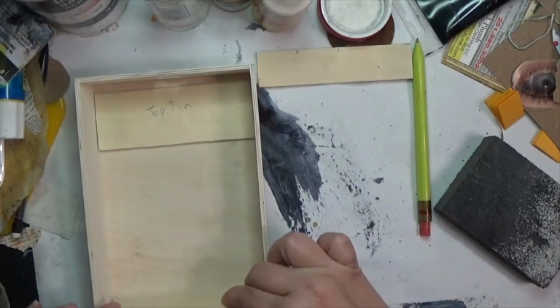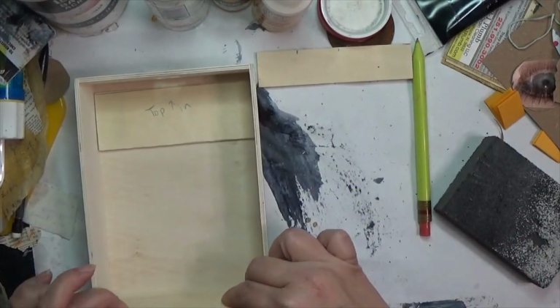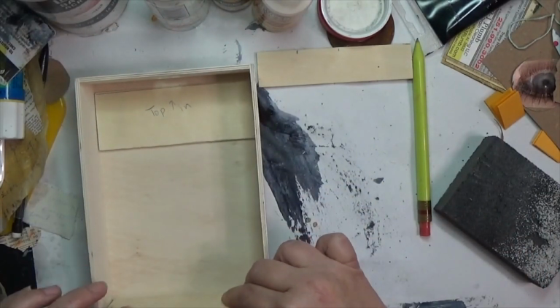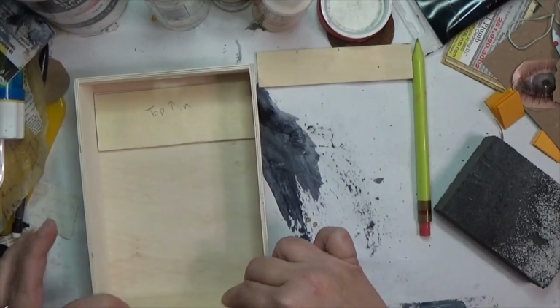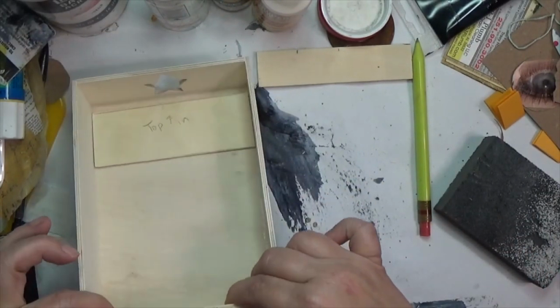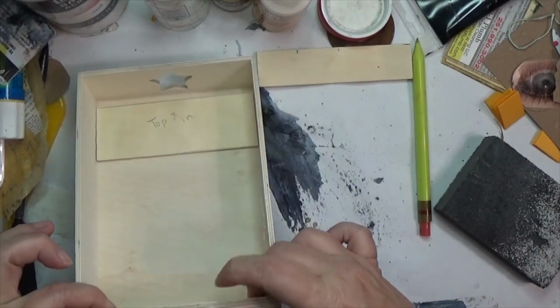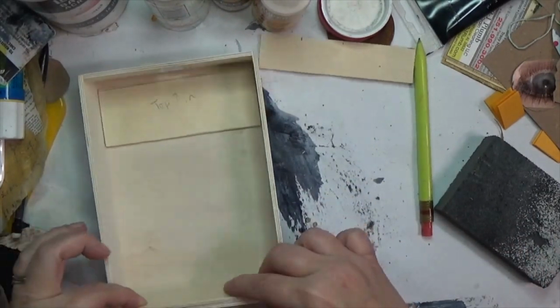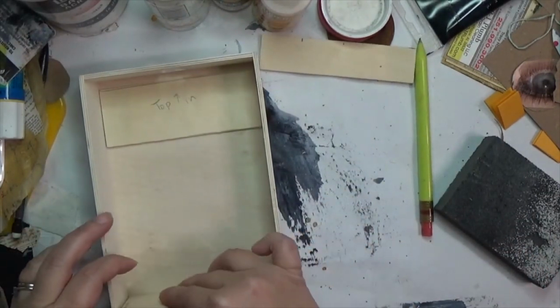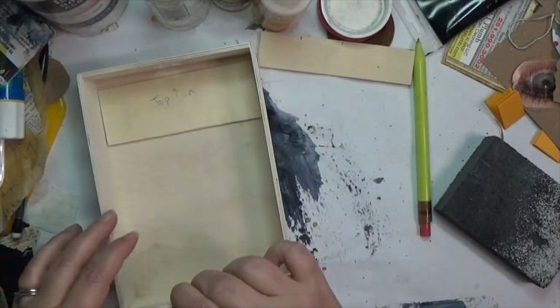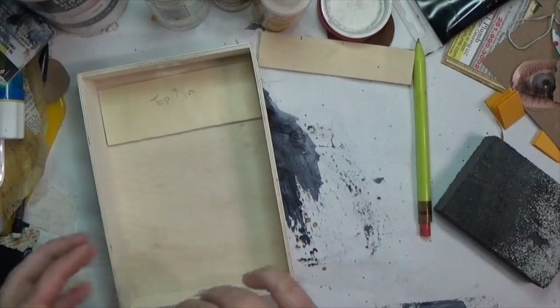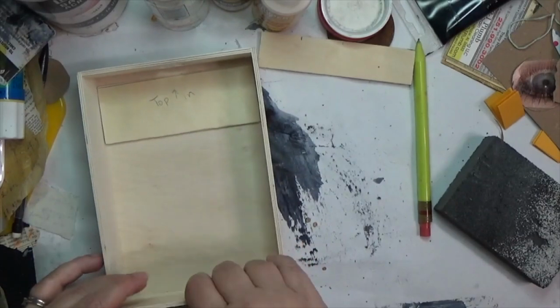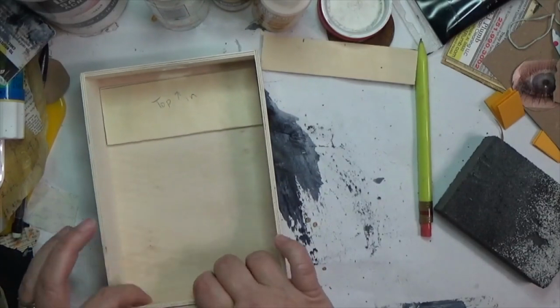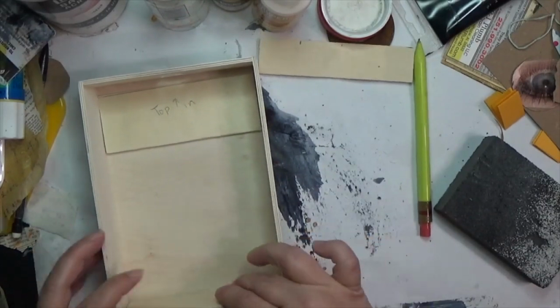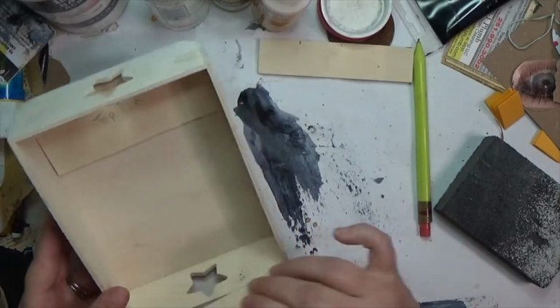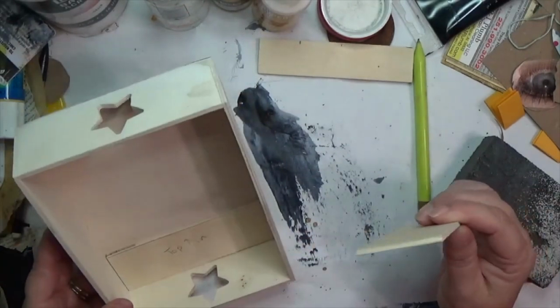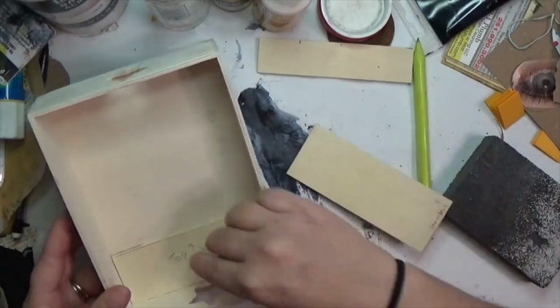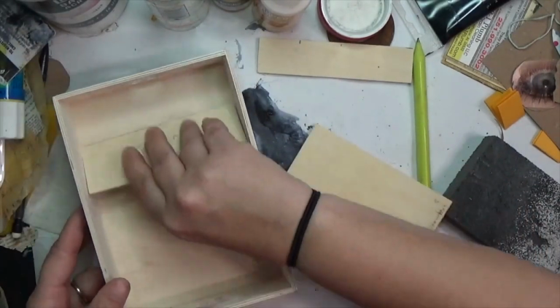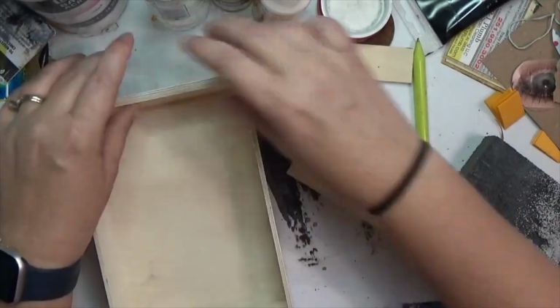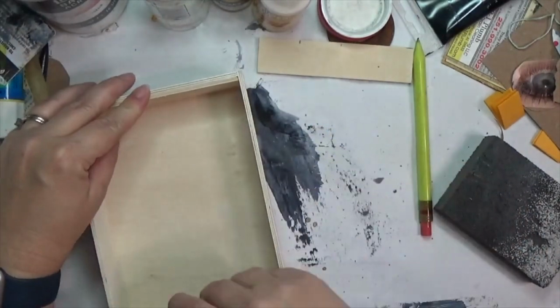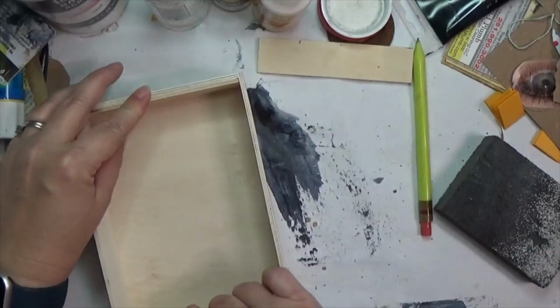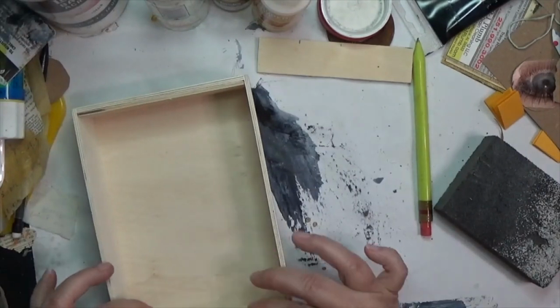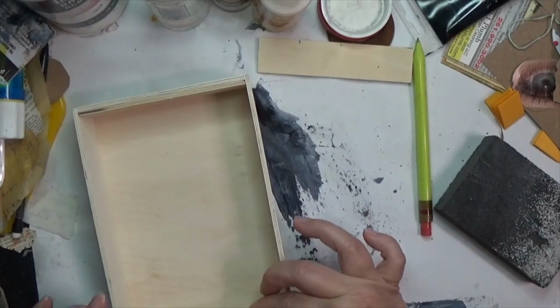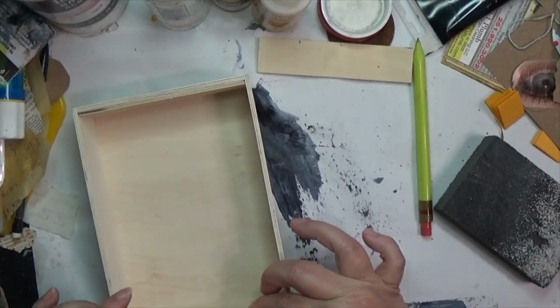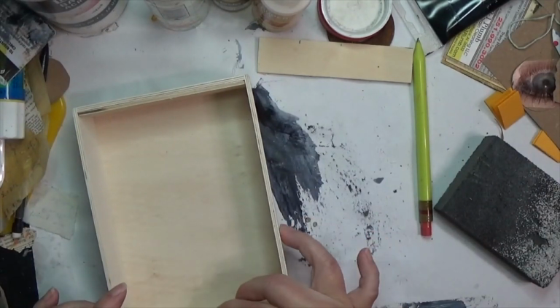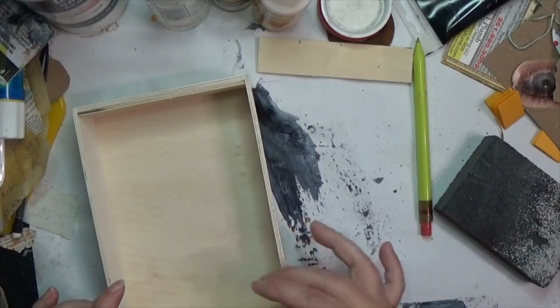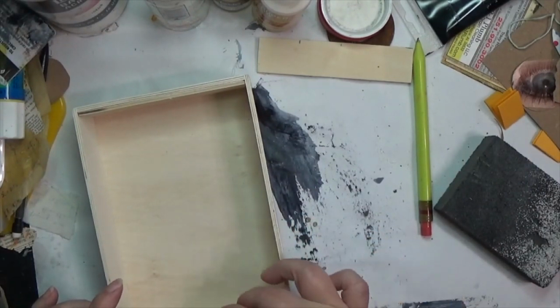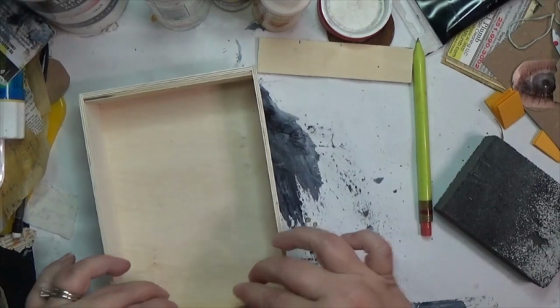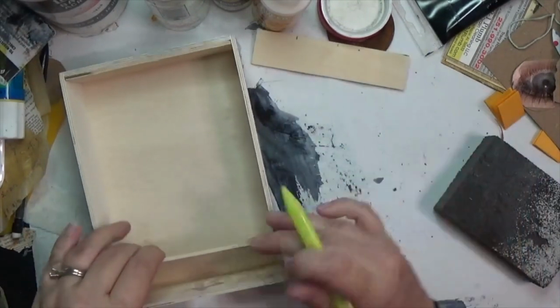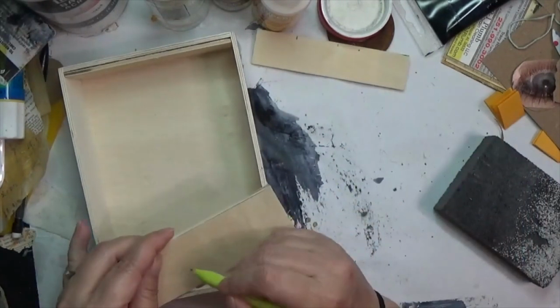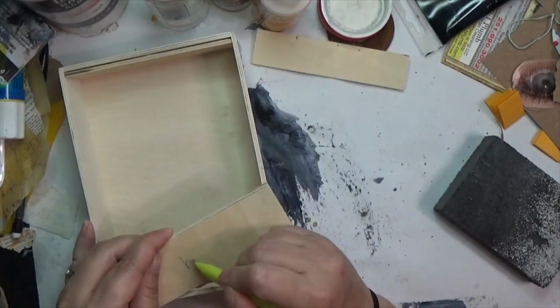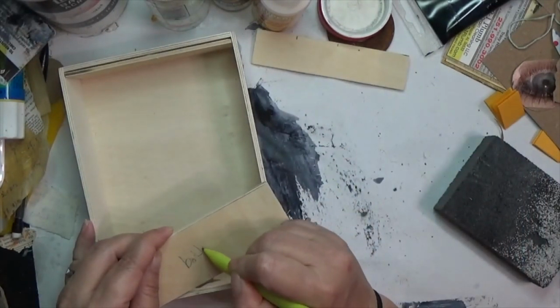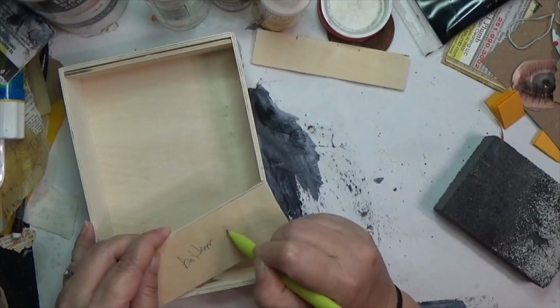I did that just with a pencil, making sure I did it on the inside that was going to be covered up - the side touching the box. You can see I'm doing that here. I could have cut this footage down a little bit, but I wanted to explain what was going on with this video.